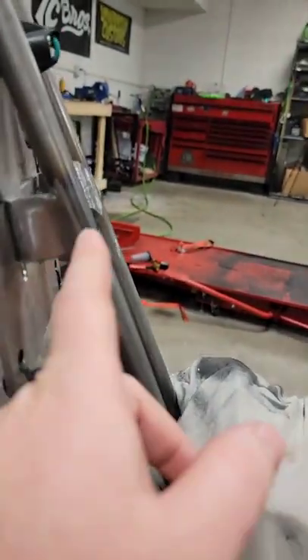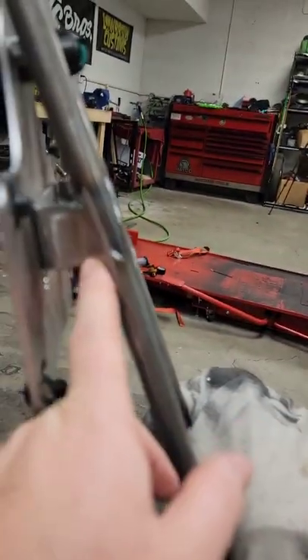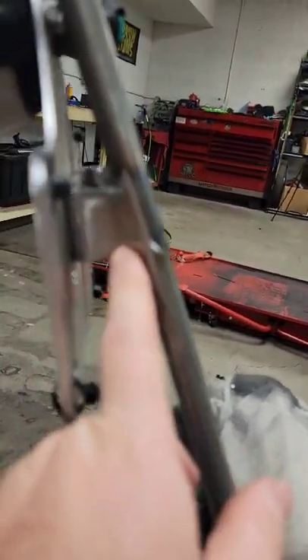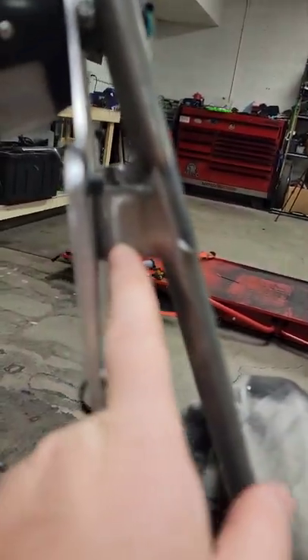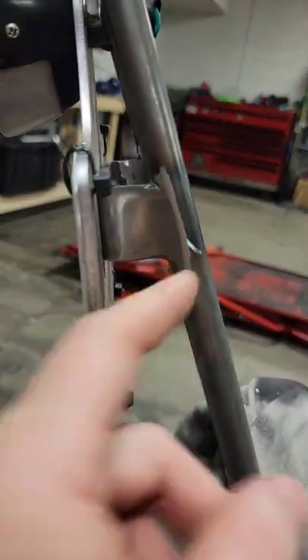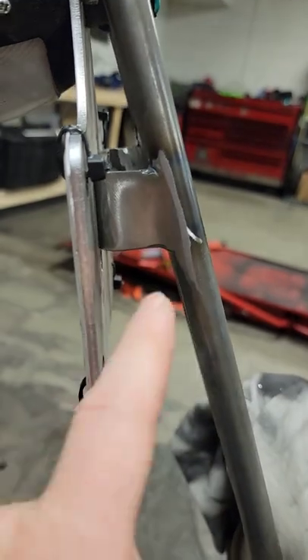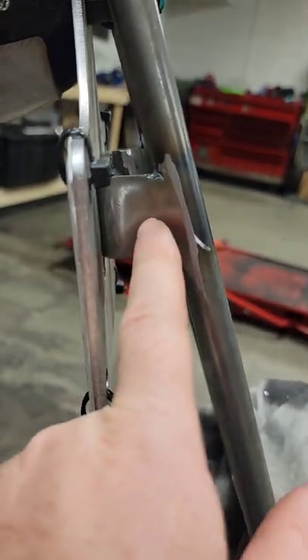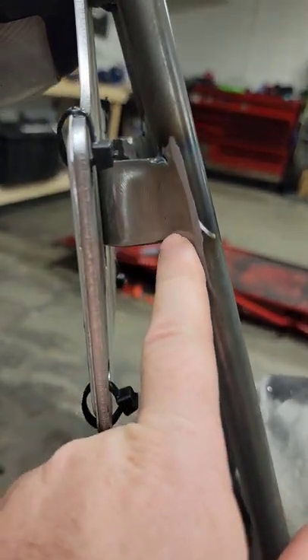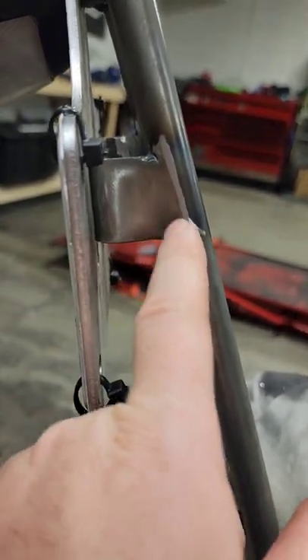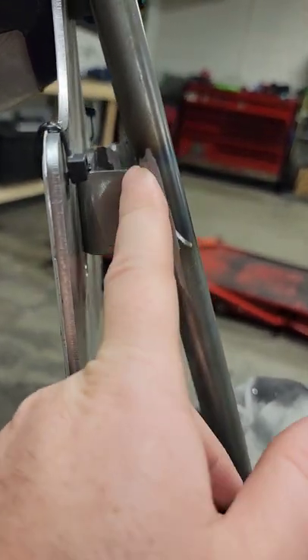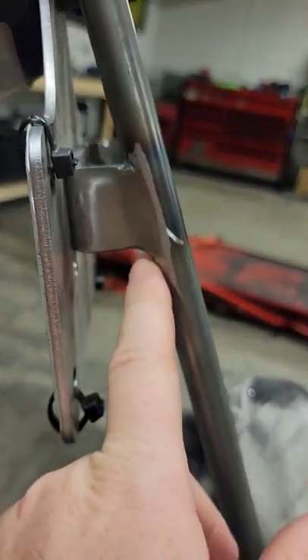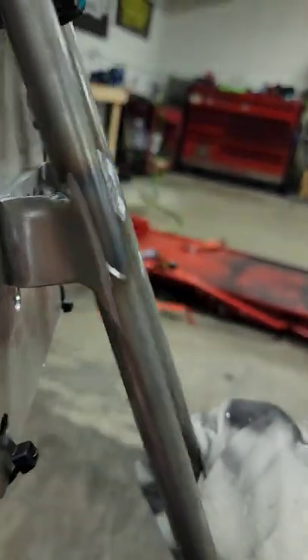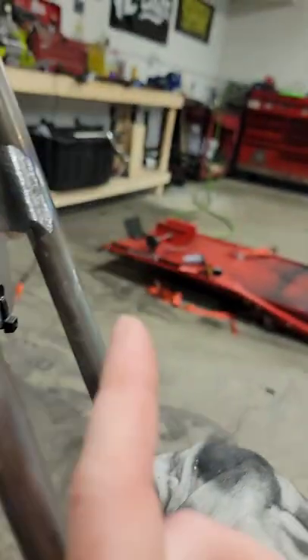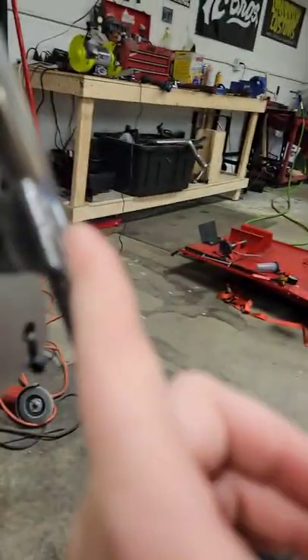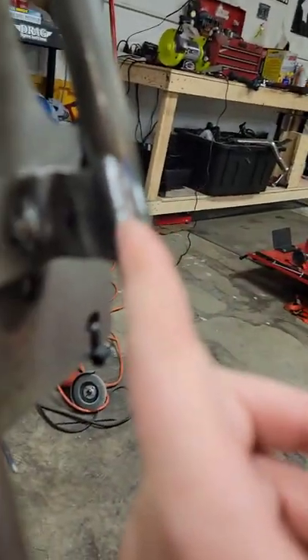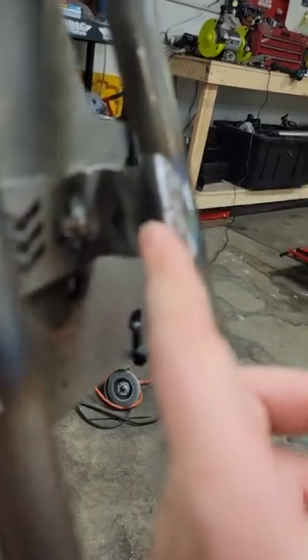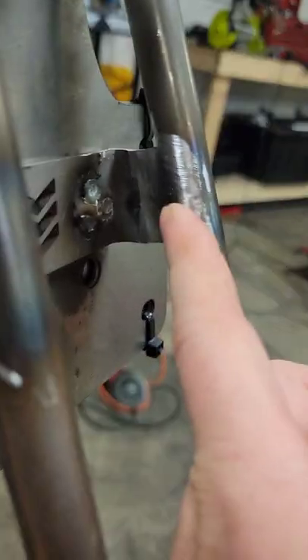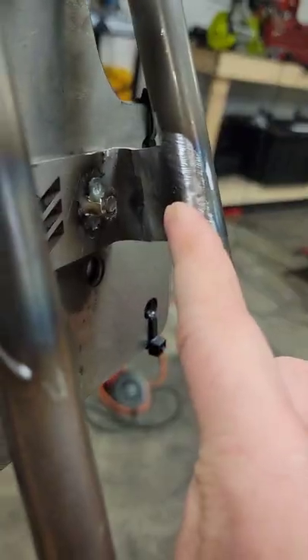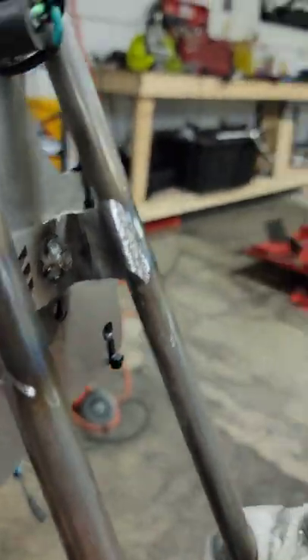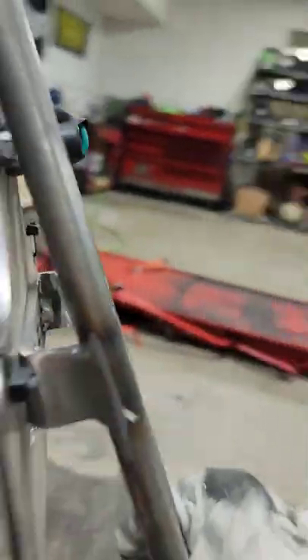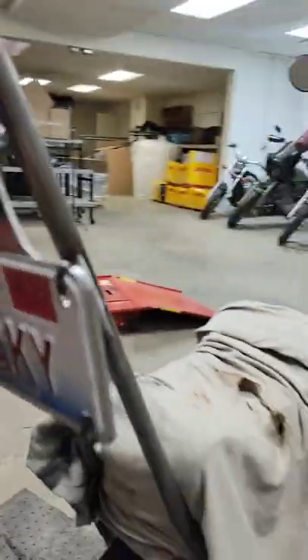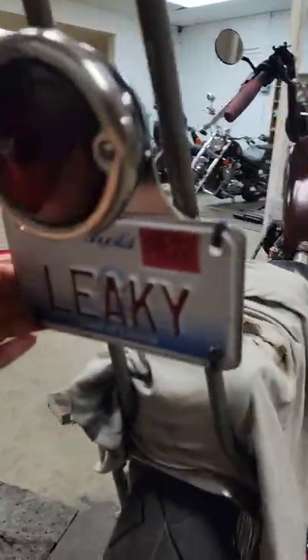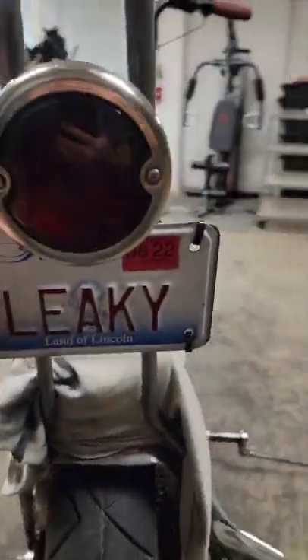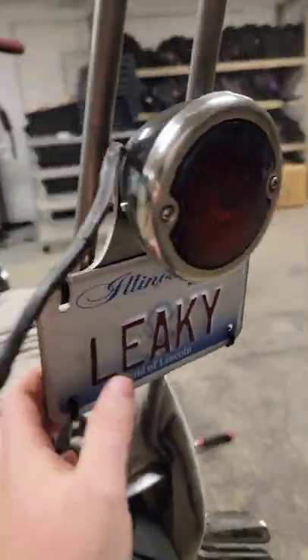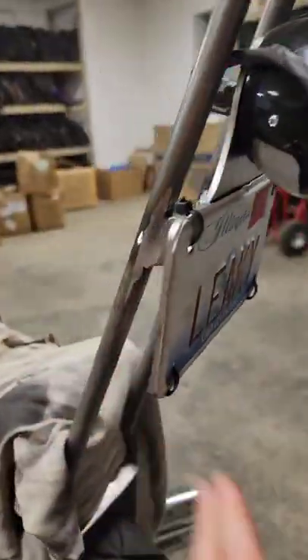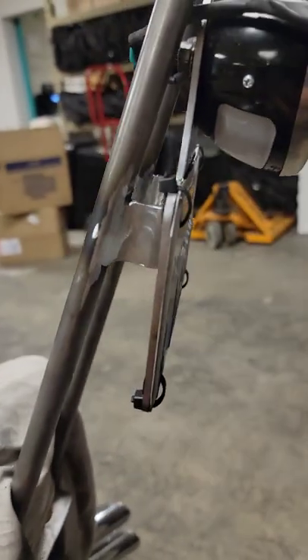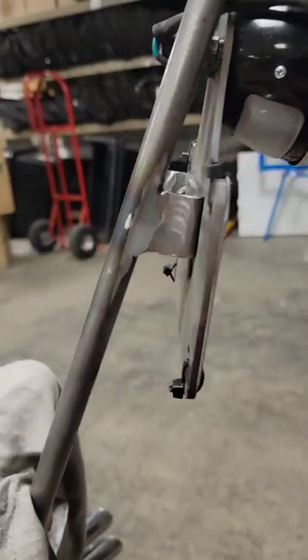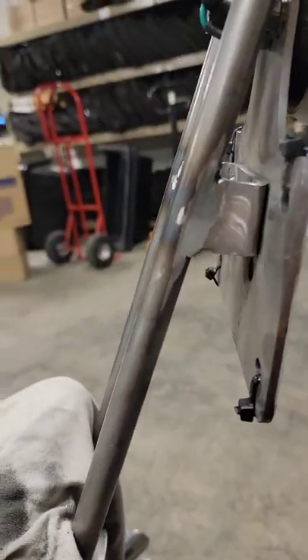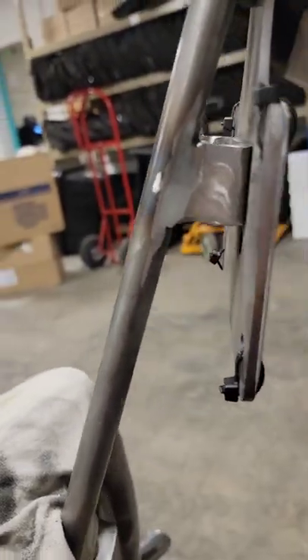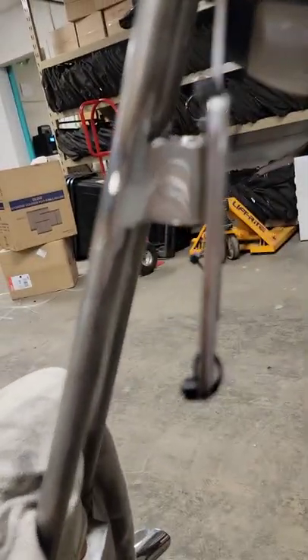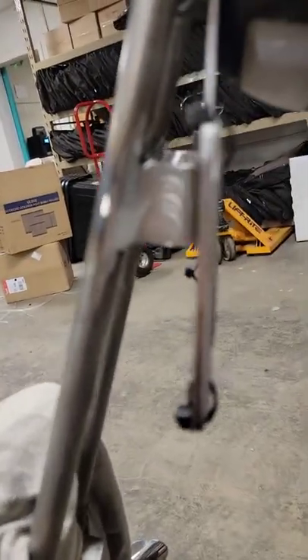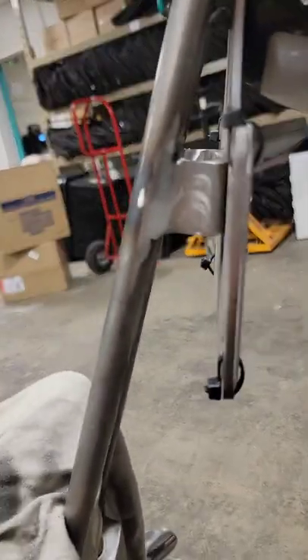and I've spent hours blending every single weld so you can't tell that they're there.